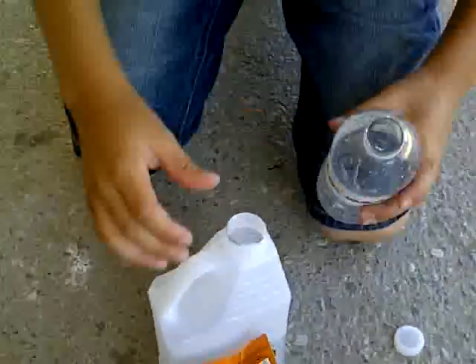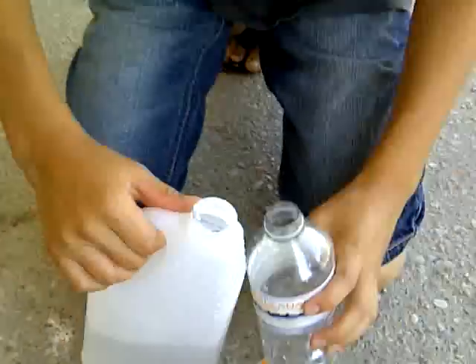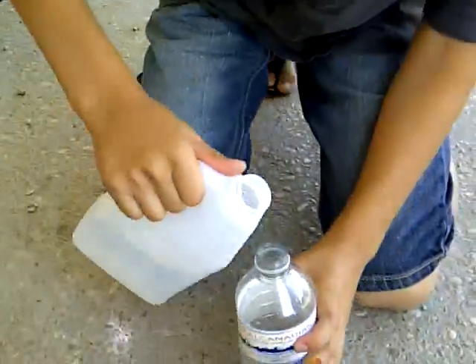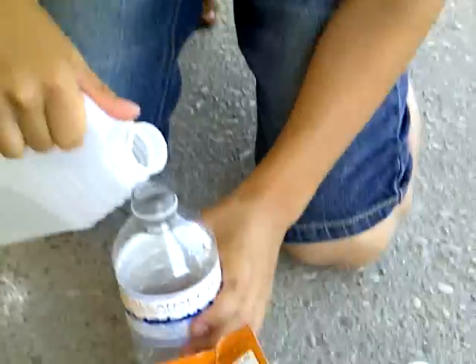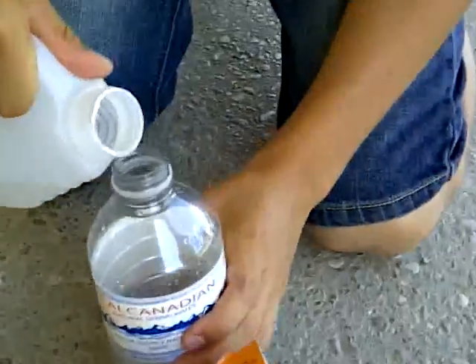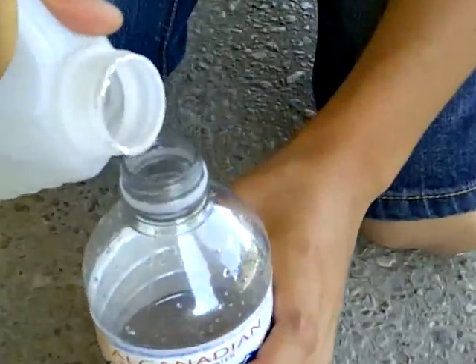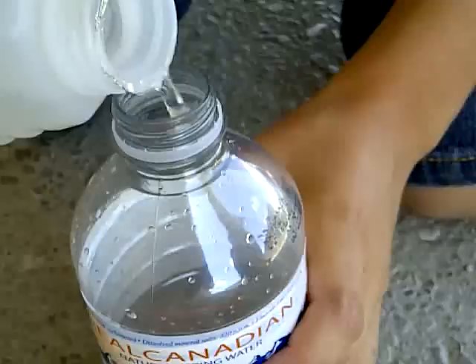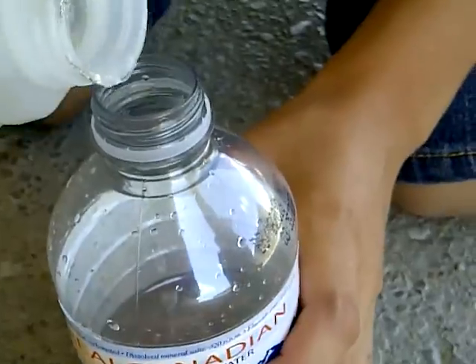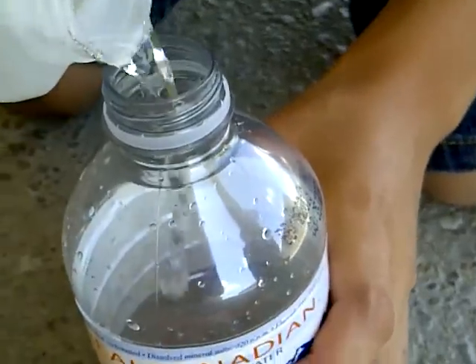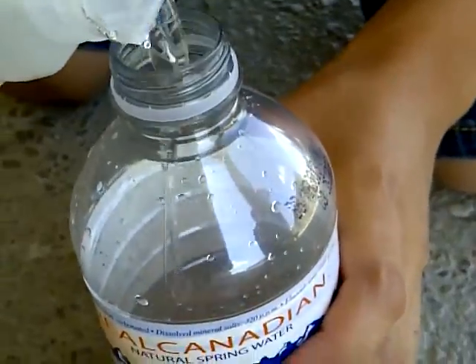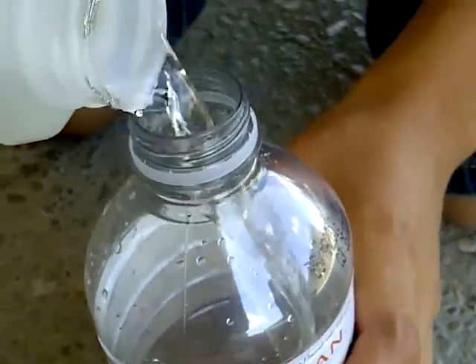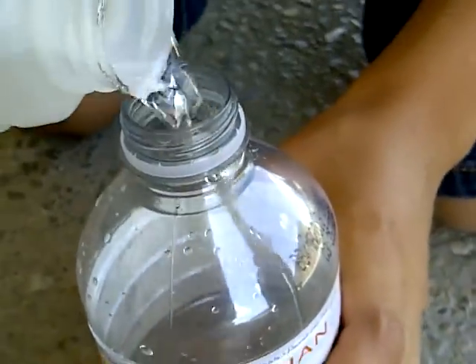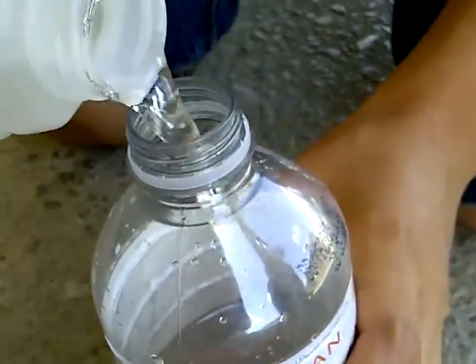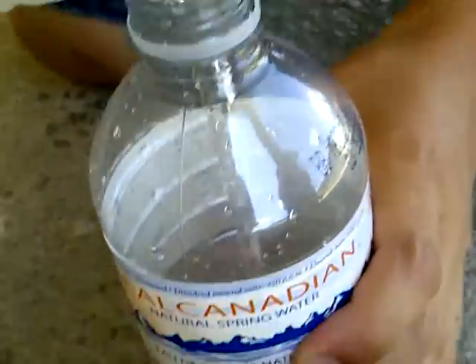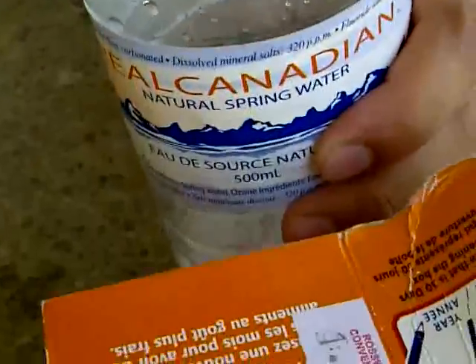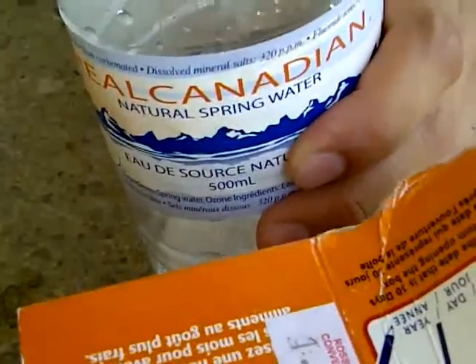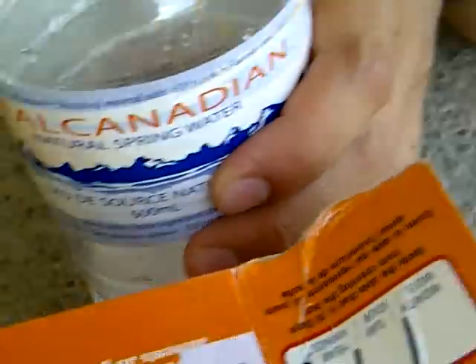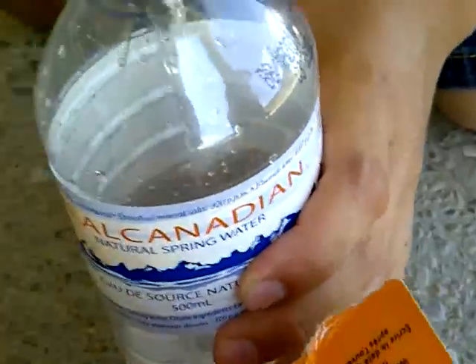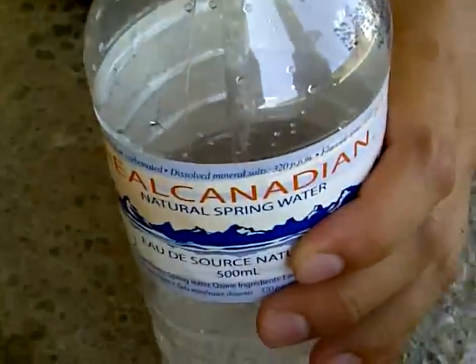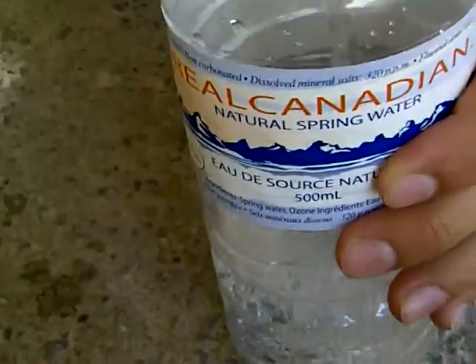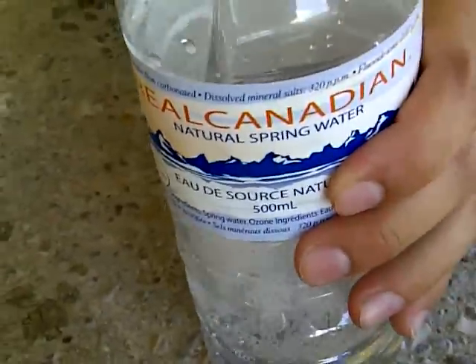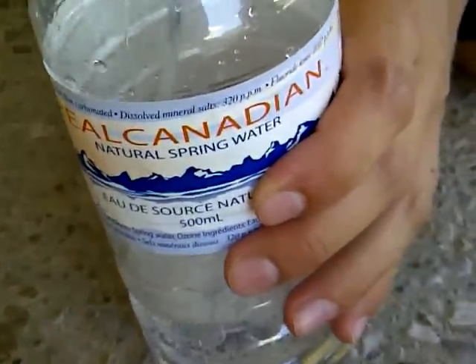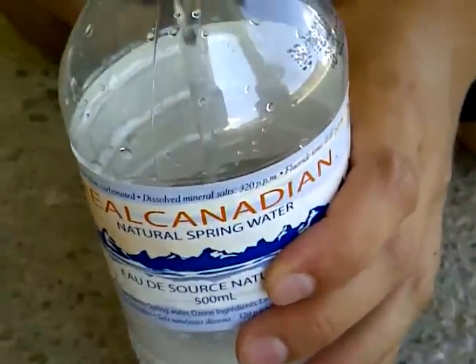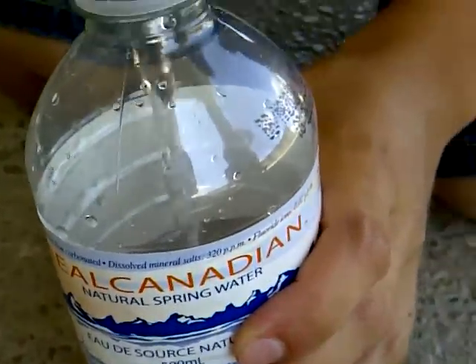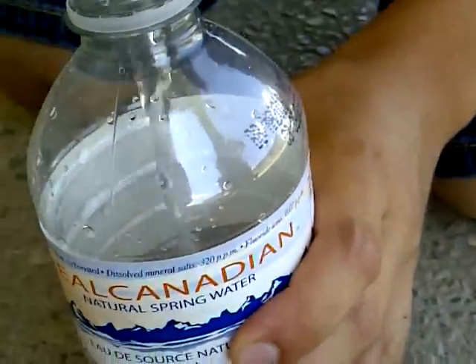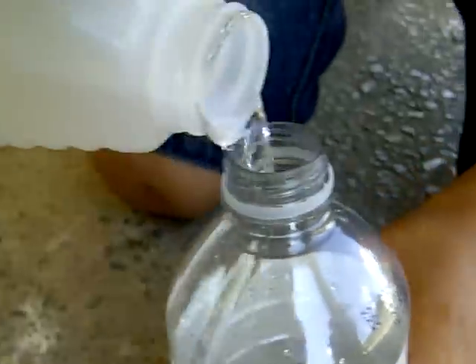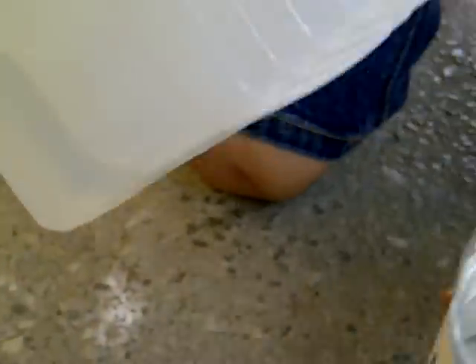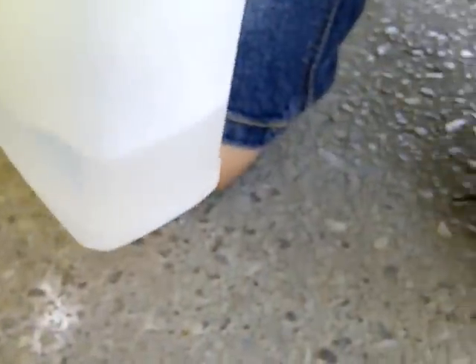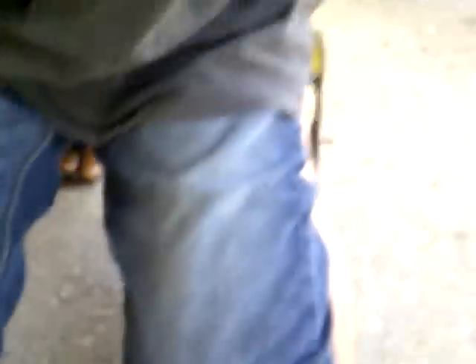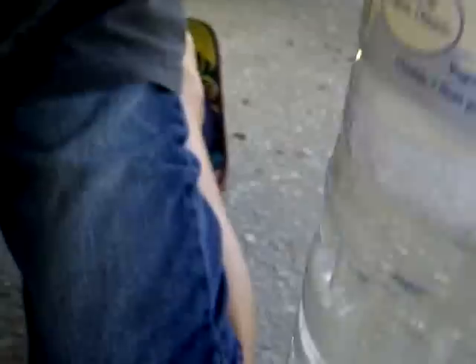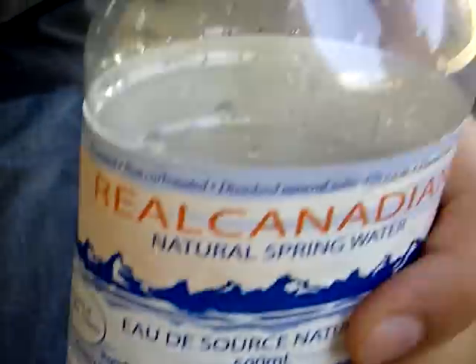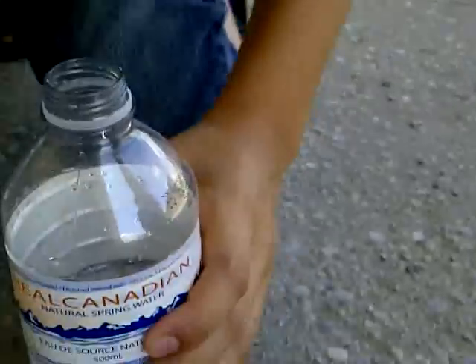First, you're going to pour some vinegar in here, like this. You're going to pour it up to about half the bottle — till about there, as you can see.